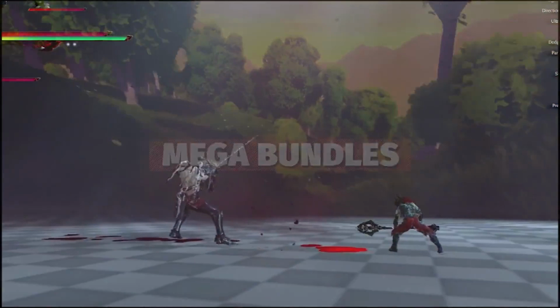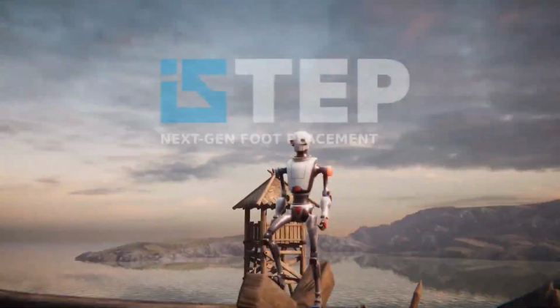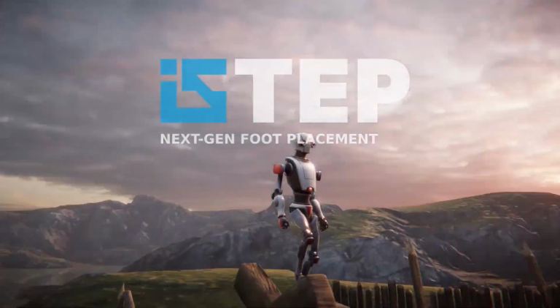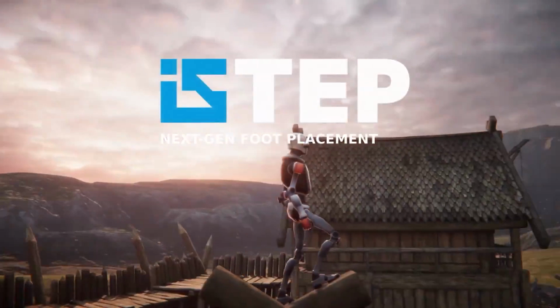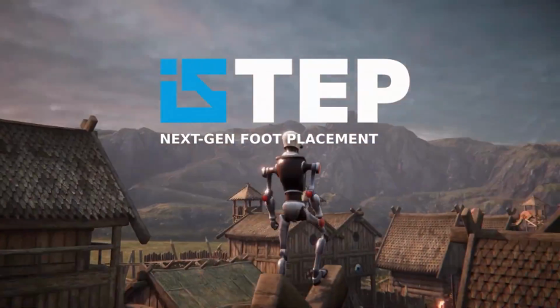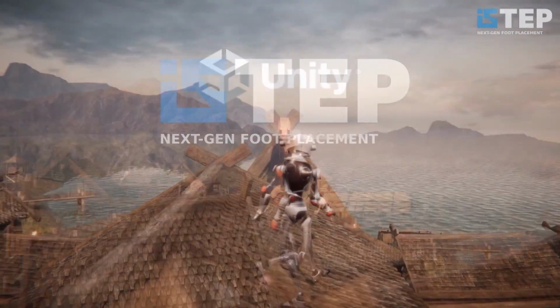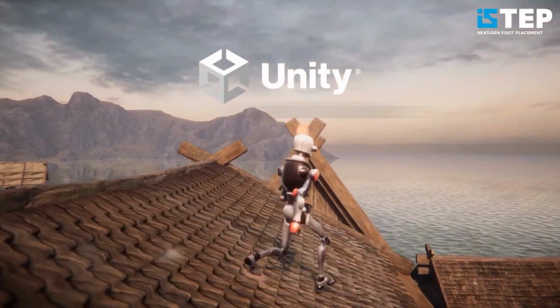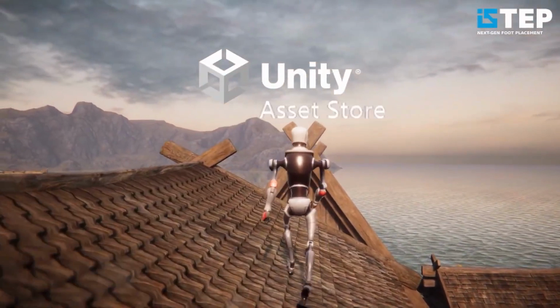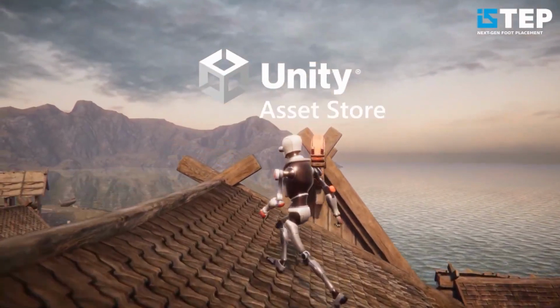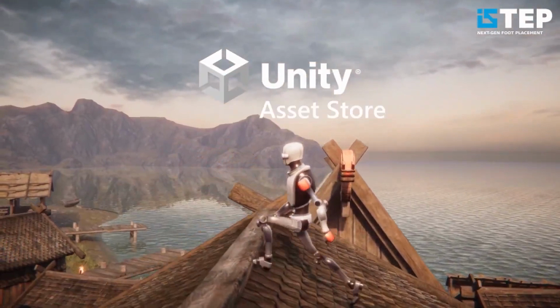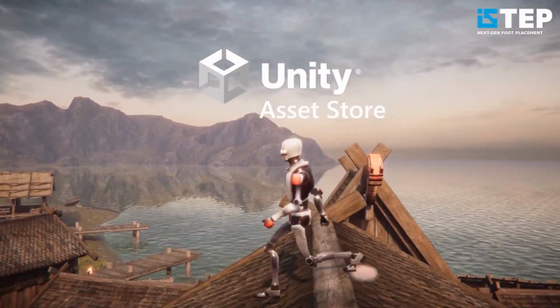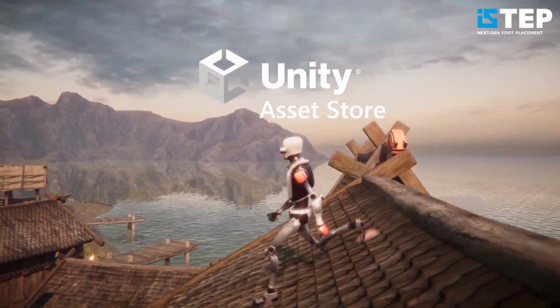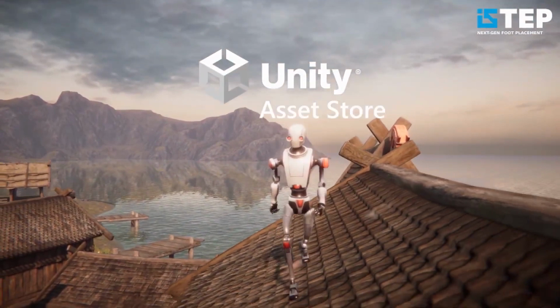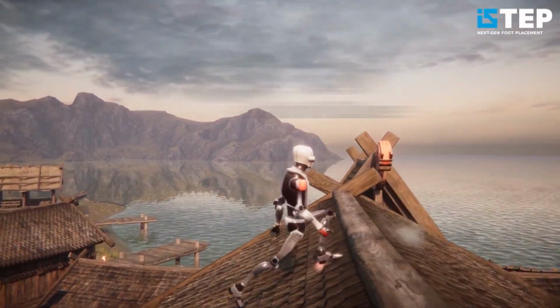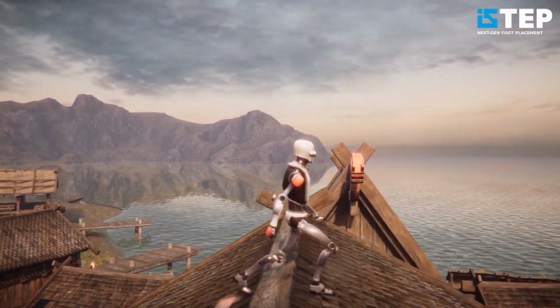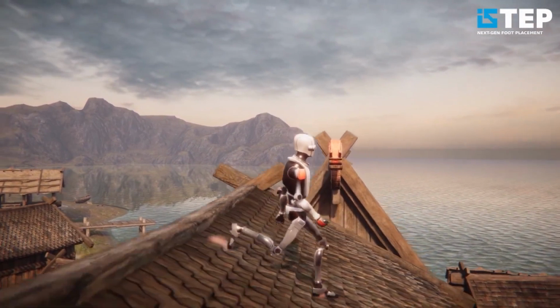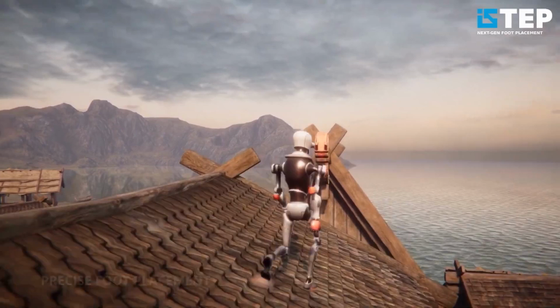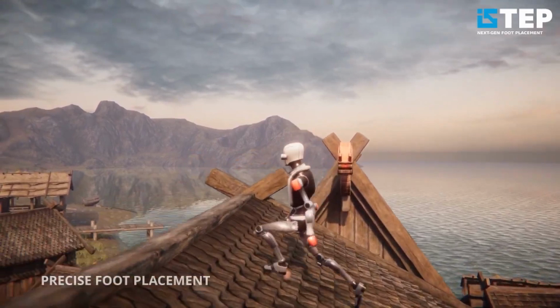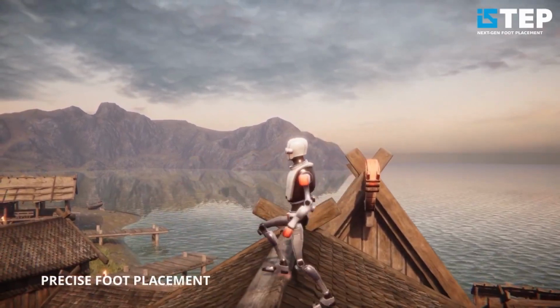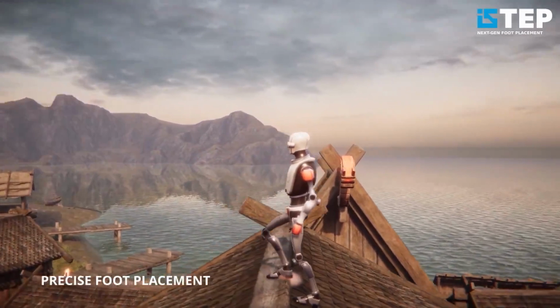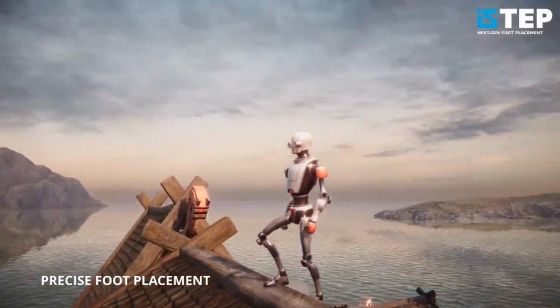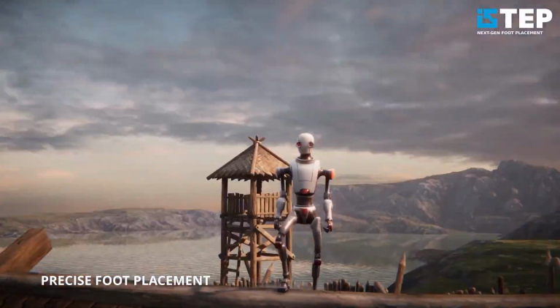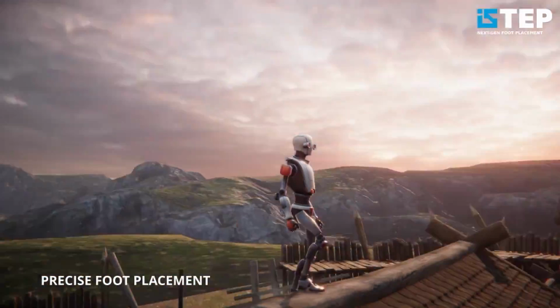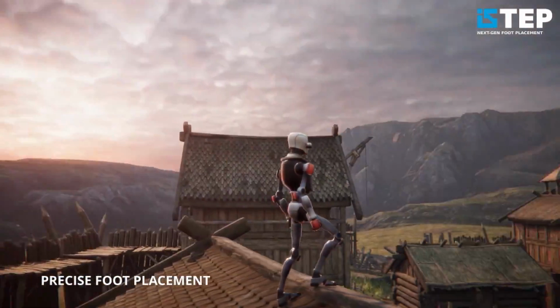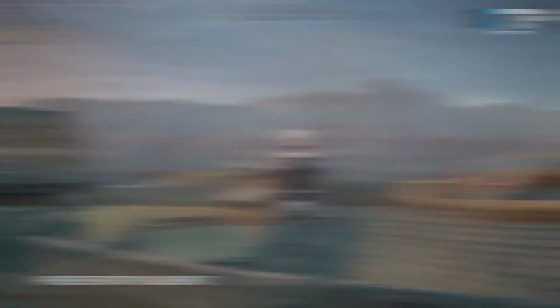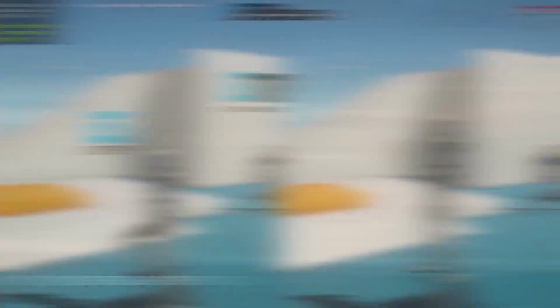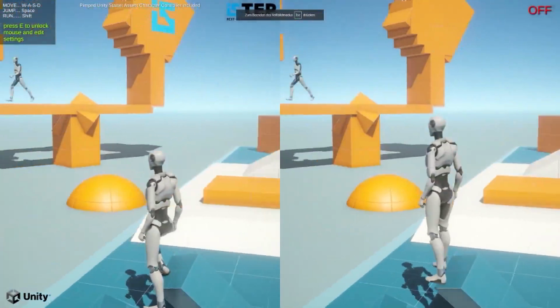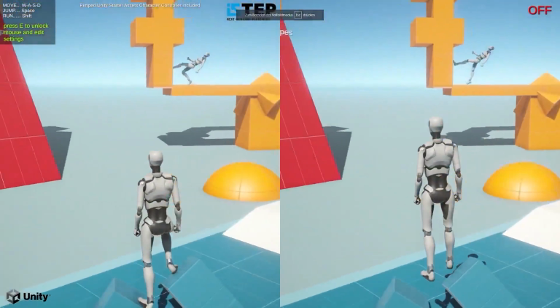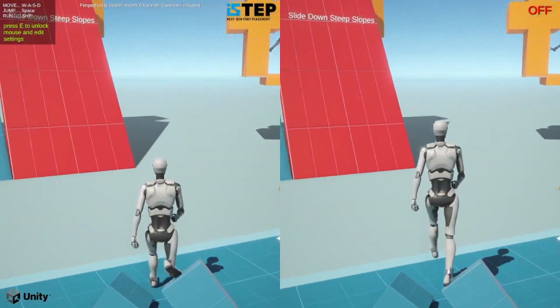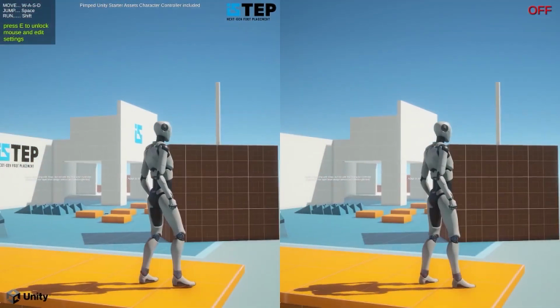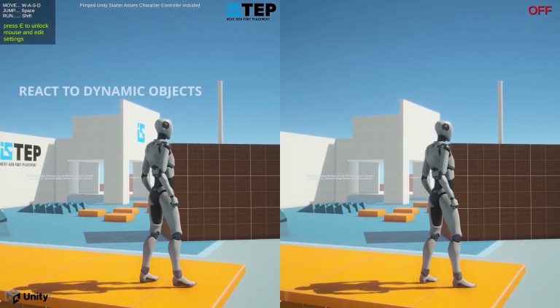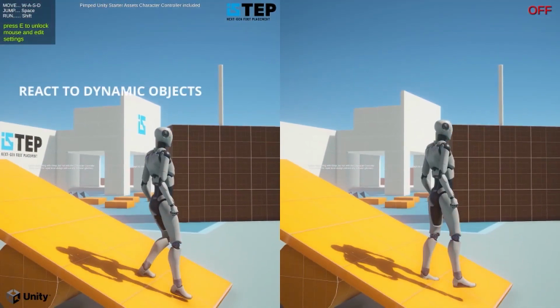Be sure to check out an awesome asset called iStep, which is a foot placement solution for Unity. It has the ability to make sure foot placement is perfect upon any surface that your character places the foot along. I'll put the link in the description.